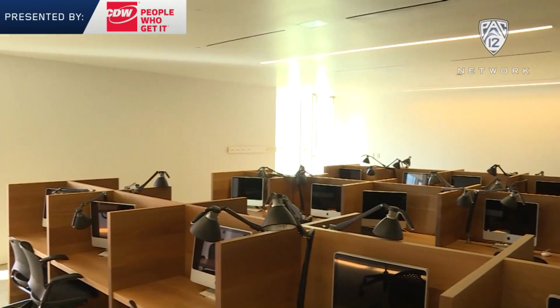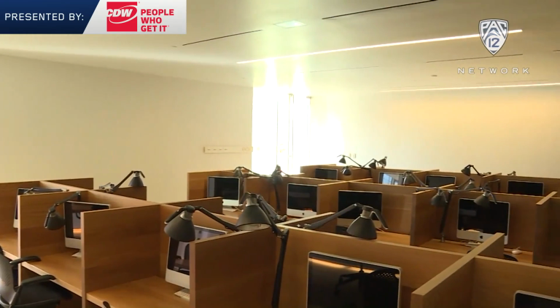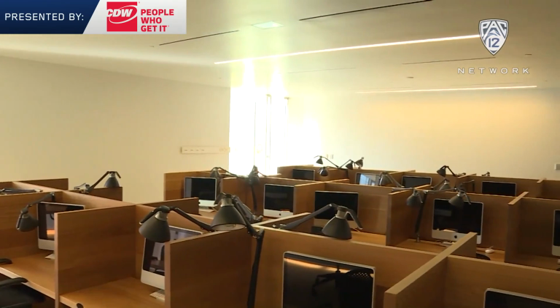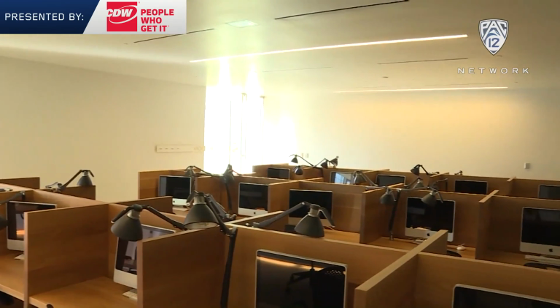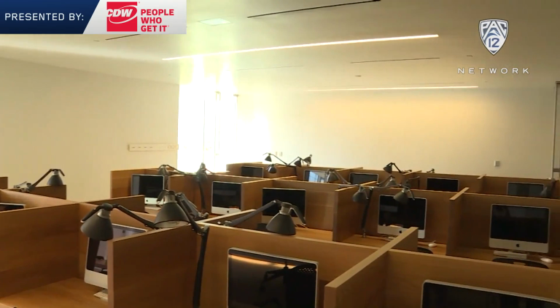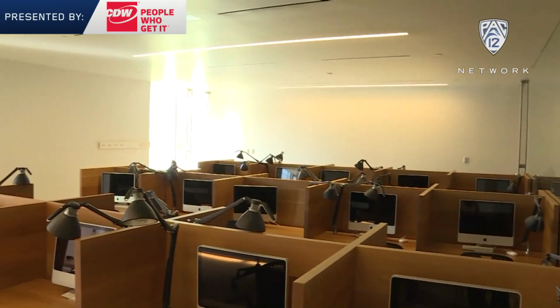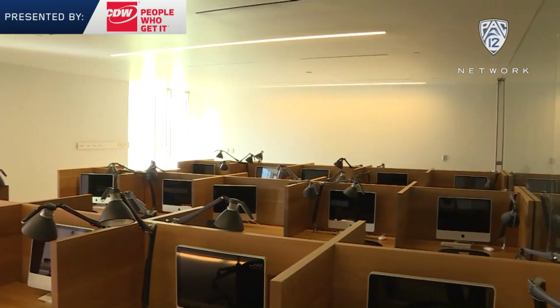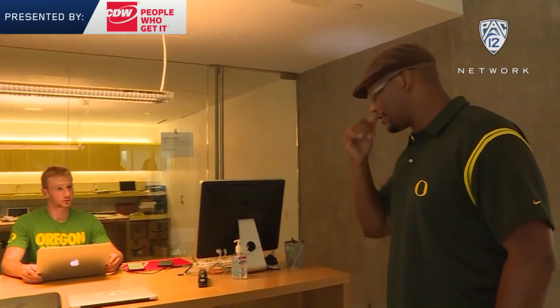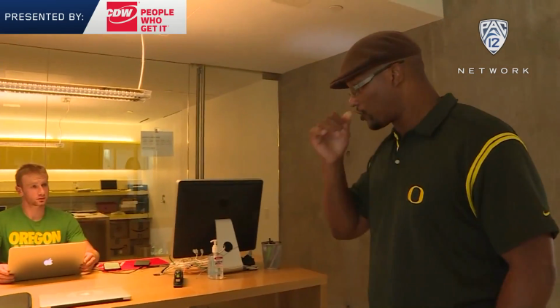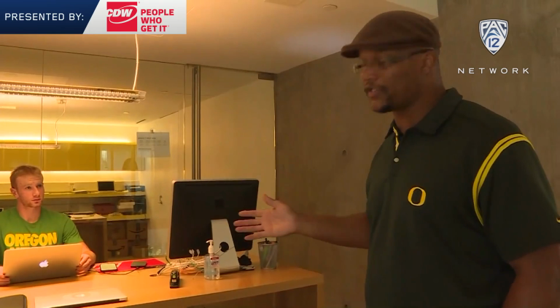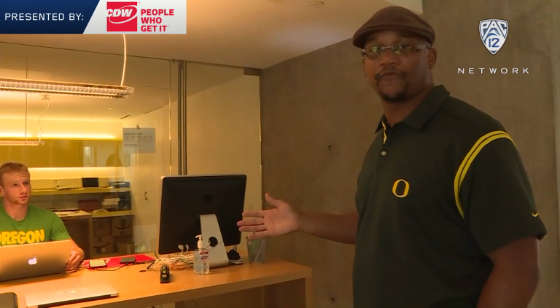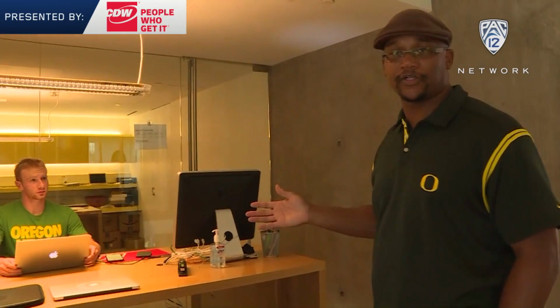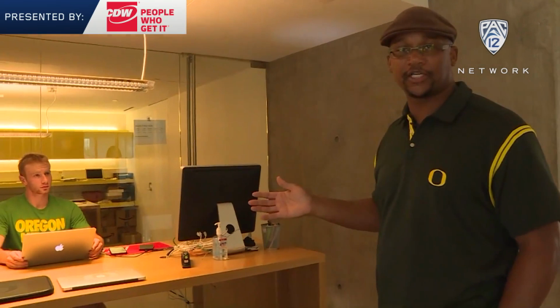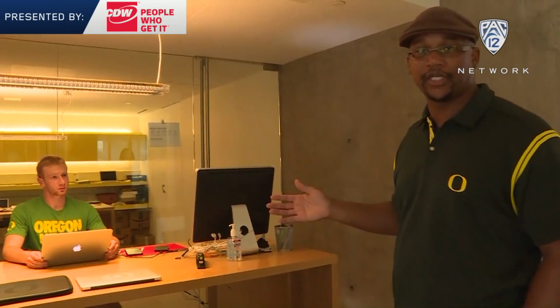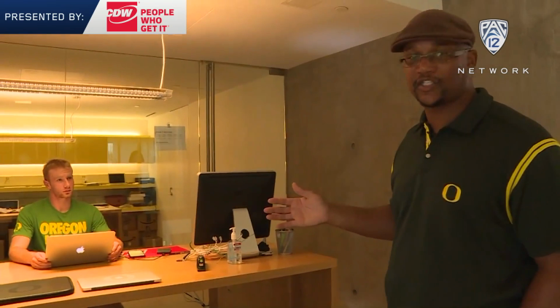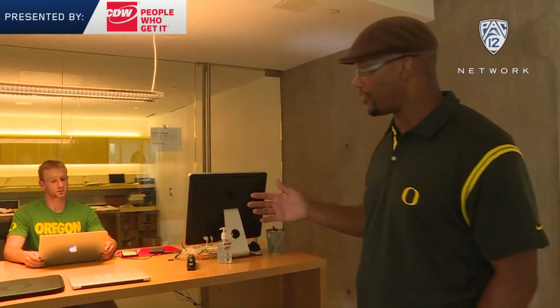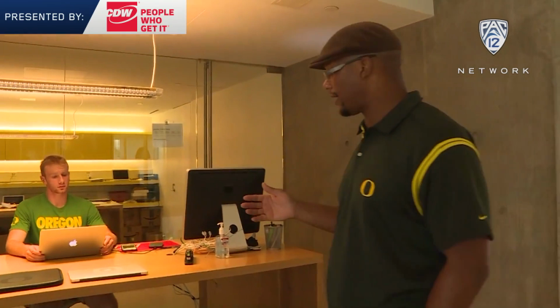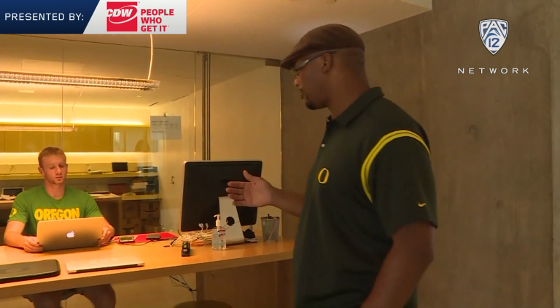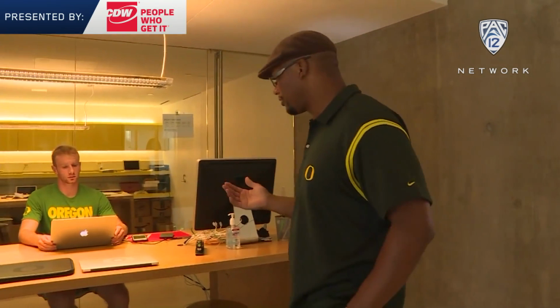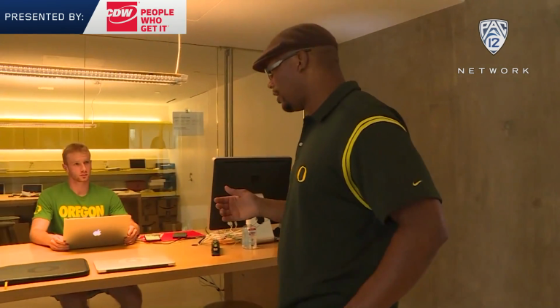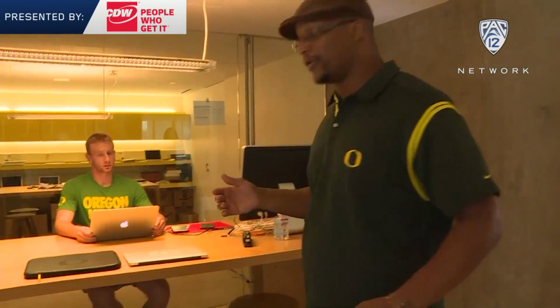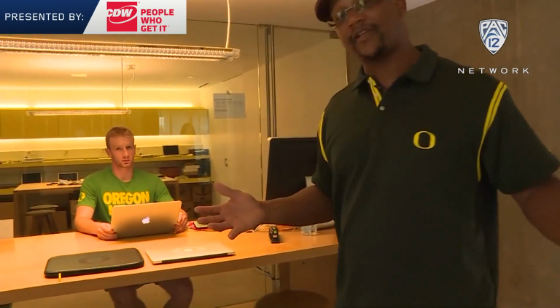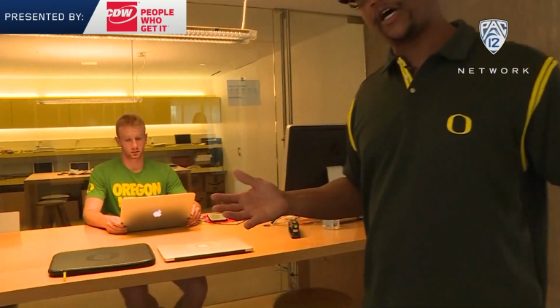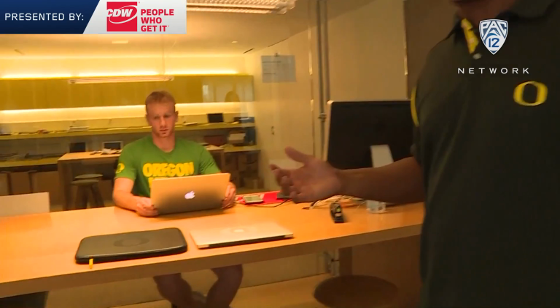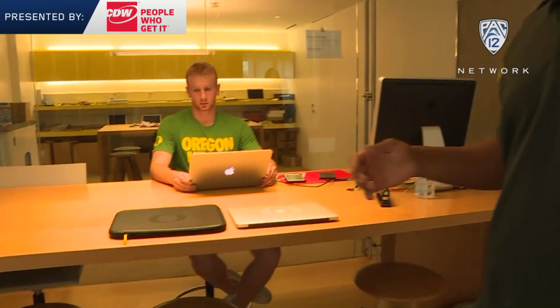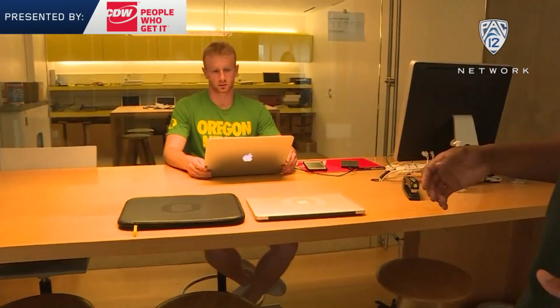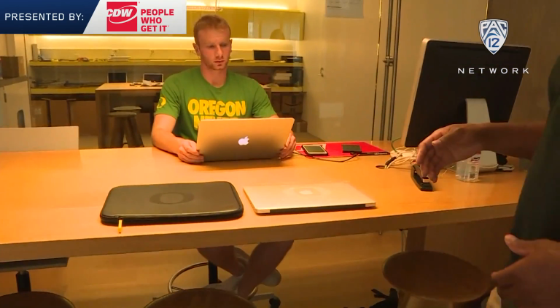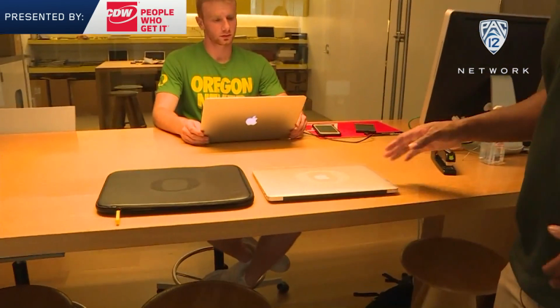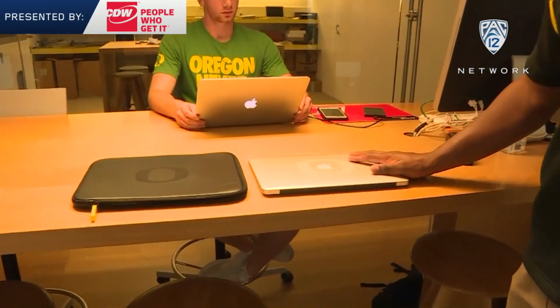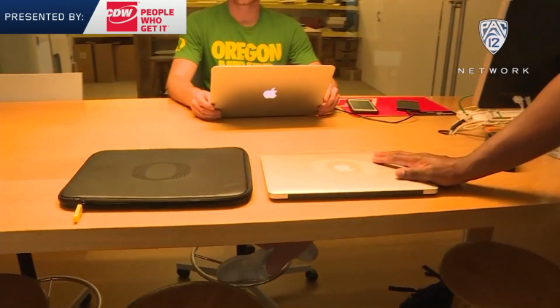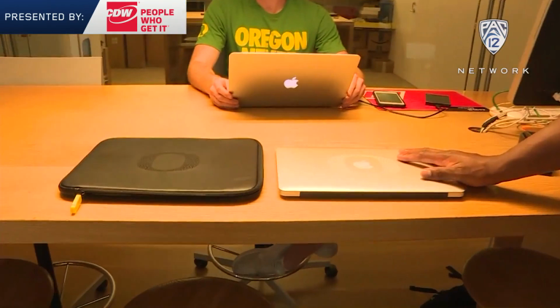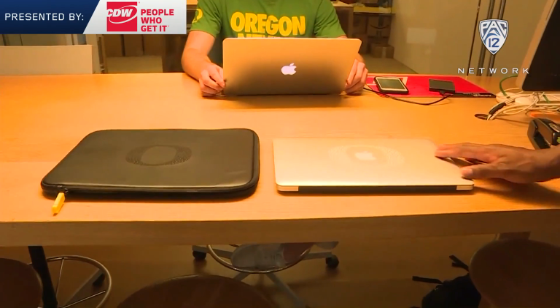This is where students can come for academic help. This is where our student athletes come for all their technological needs as it pertains to their laptop computers. We do have a laptop checkout service, which is a pretty neat service for our student athletes.